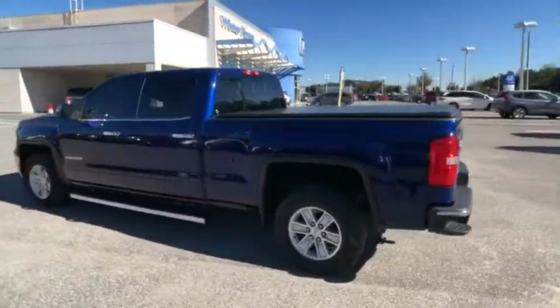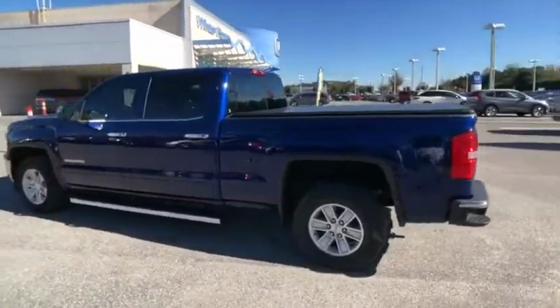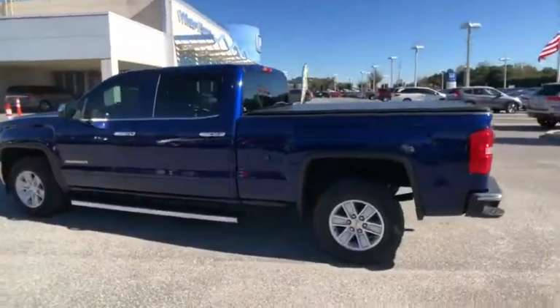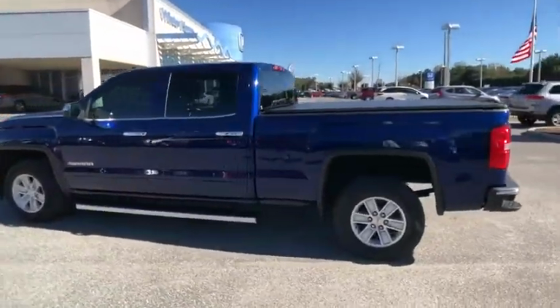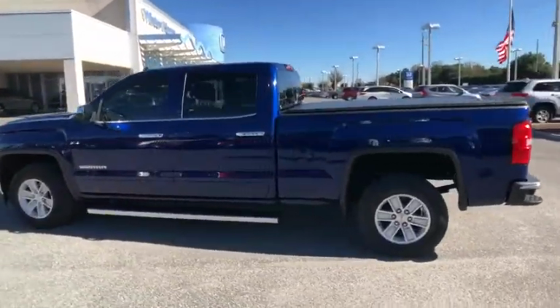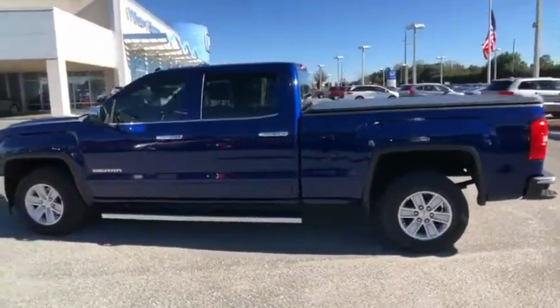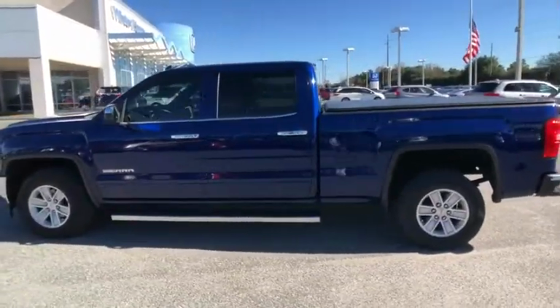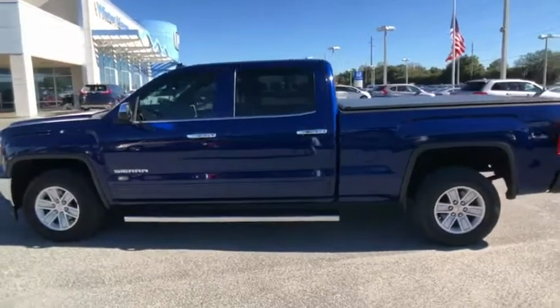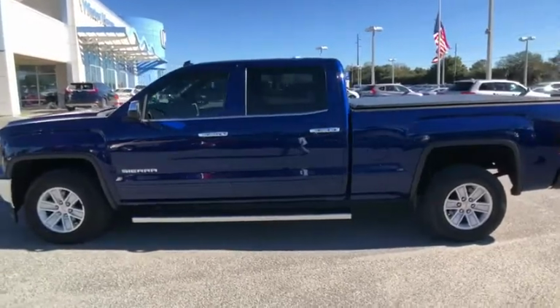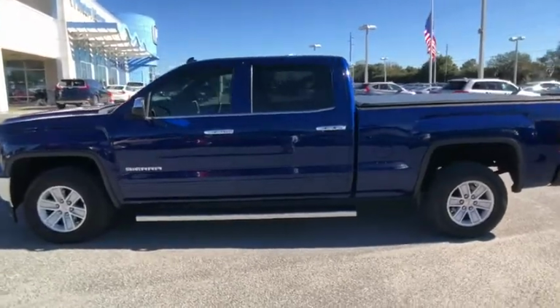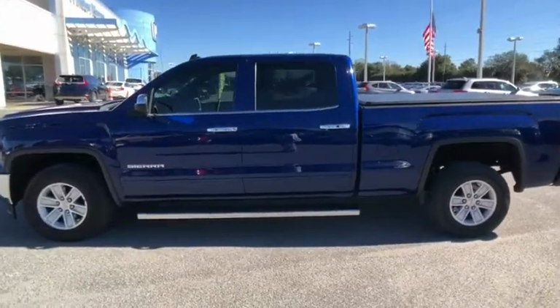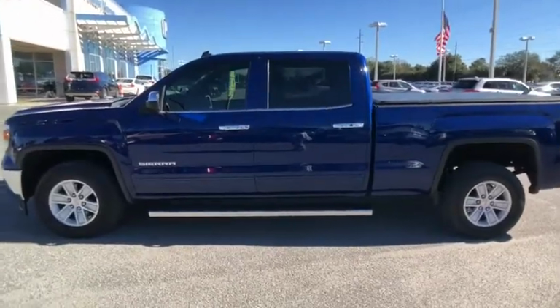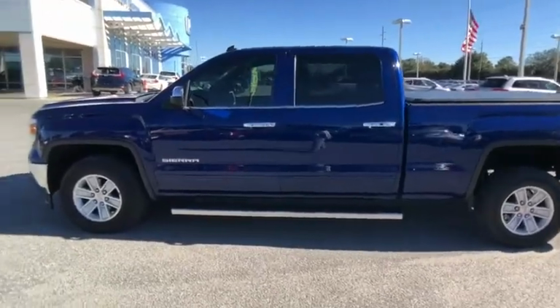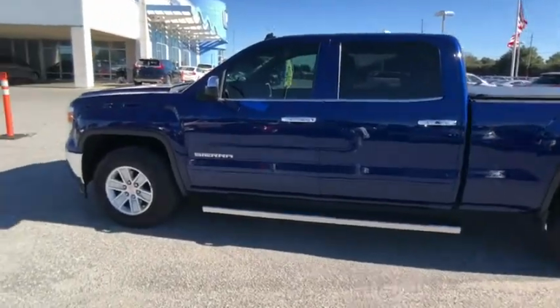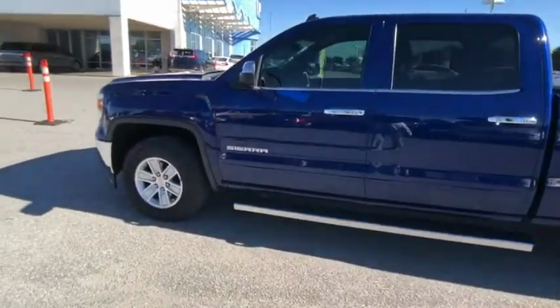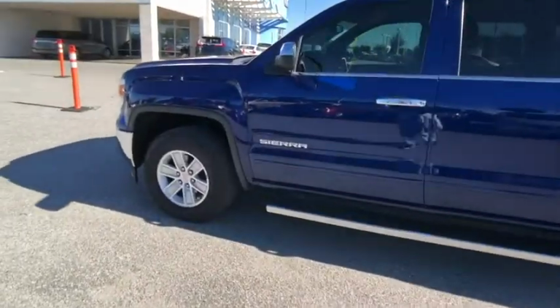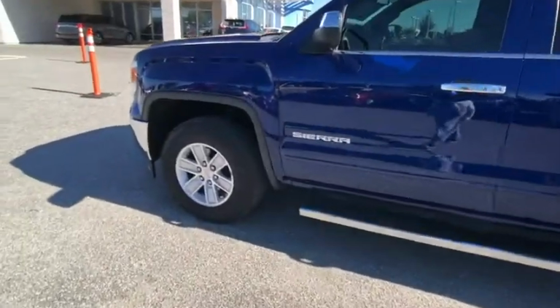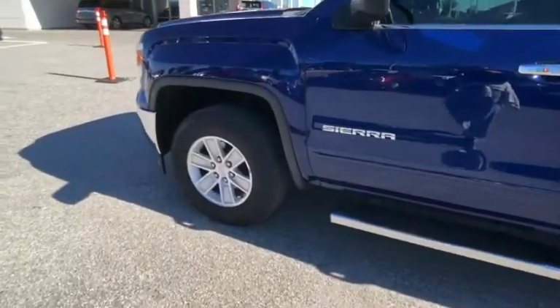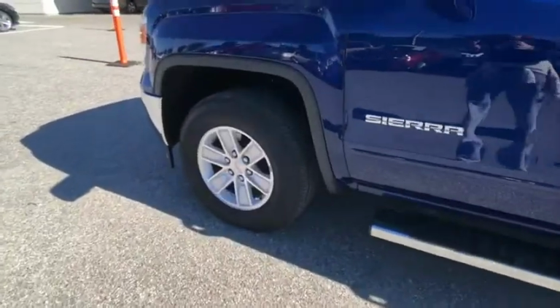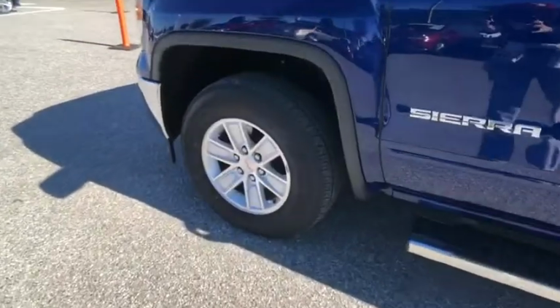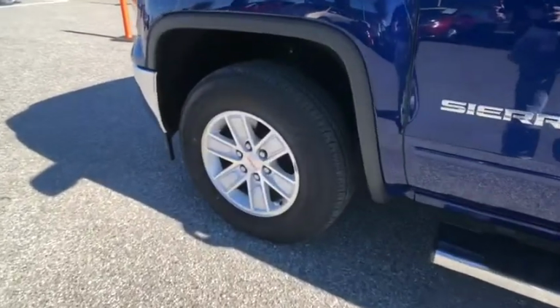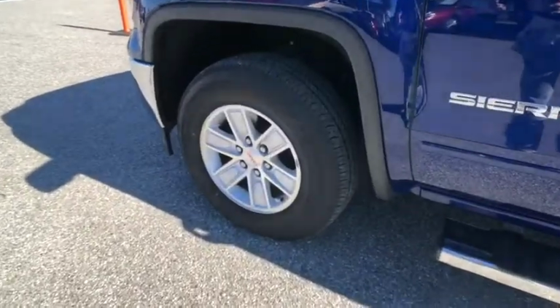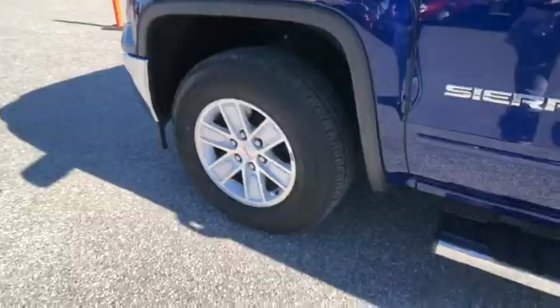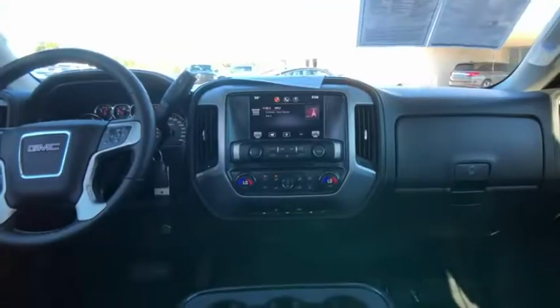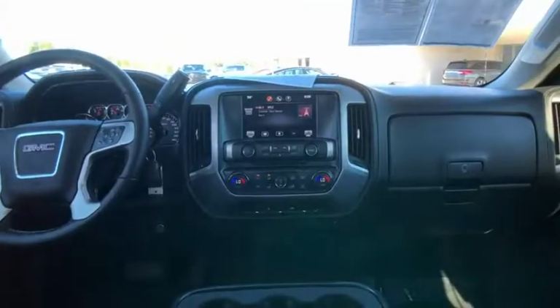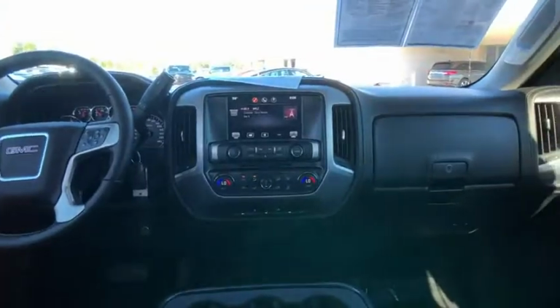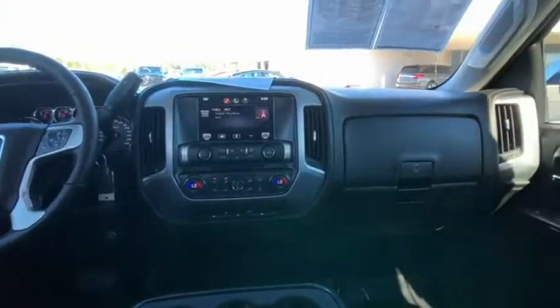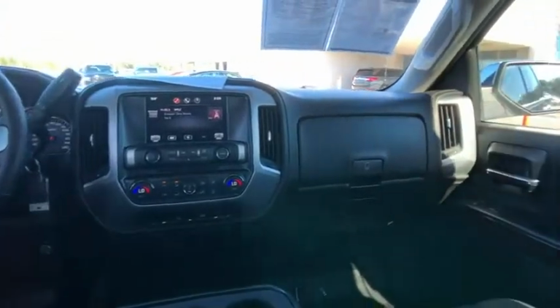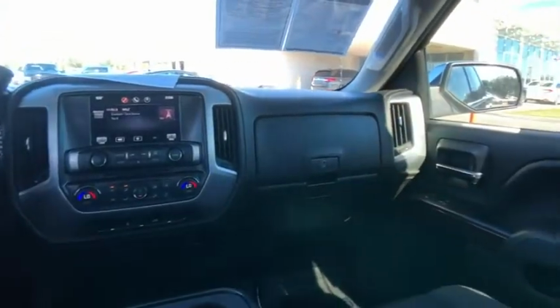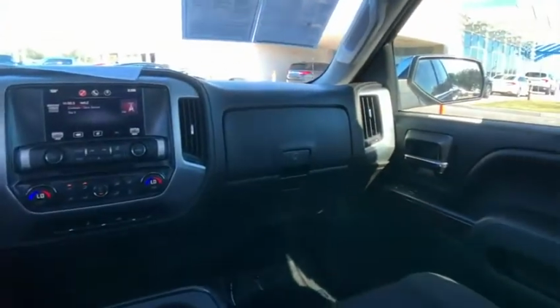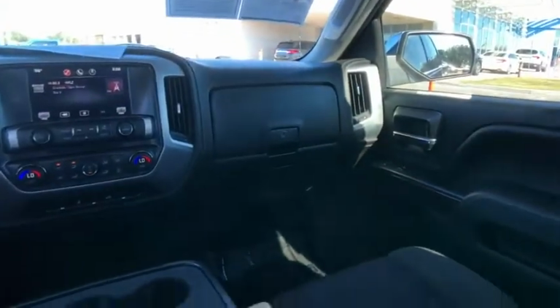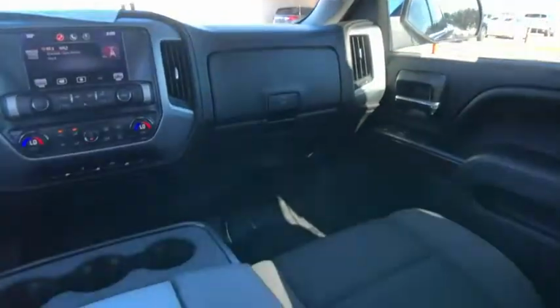Power and advanced technology can both be found in this fantastic truck, and it is priced below $30,000. This vehicle has less than 35,000 miles.